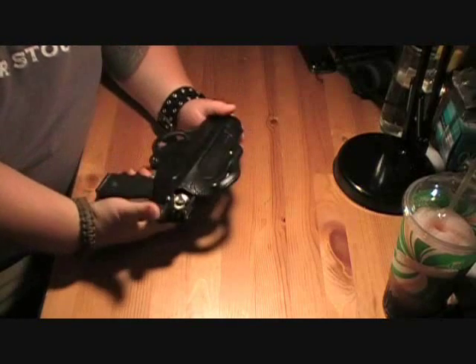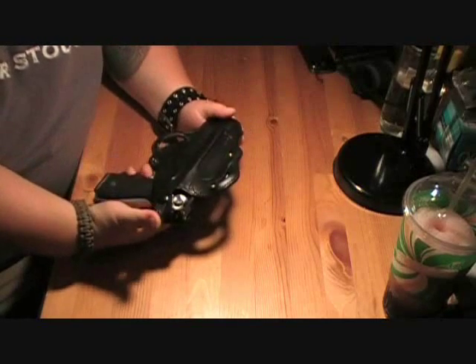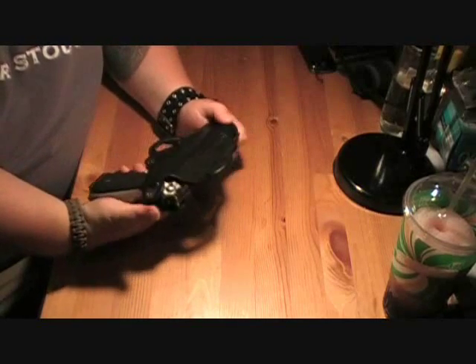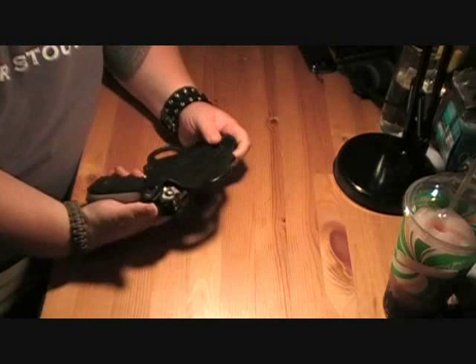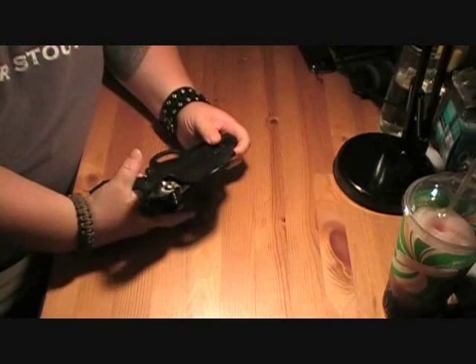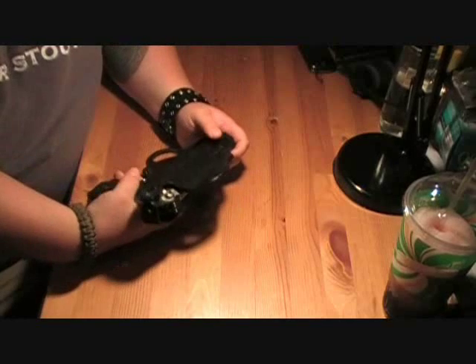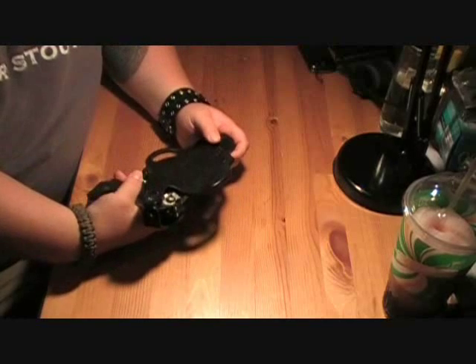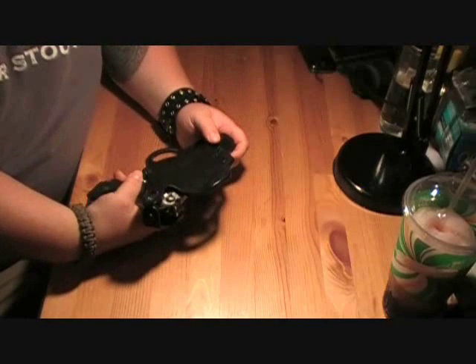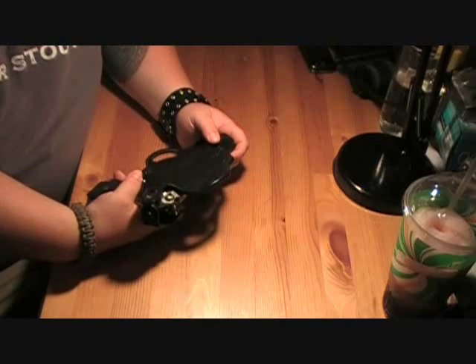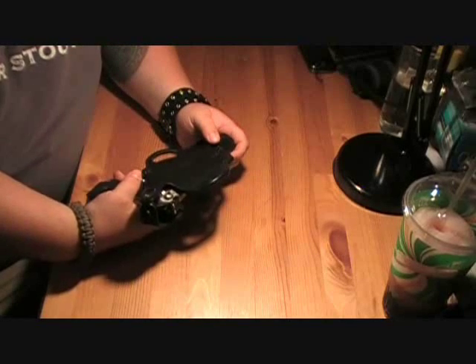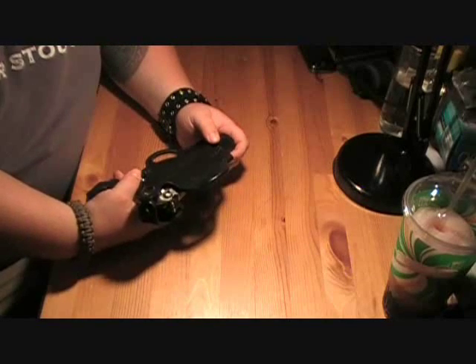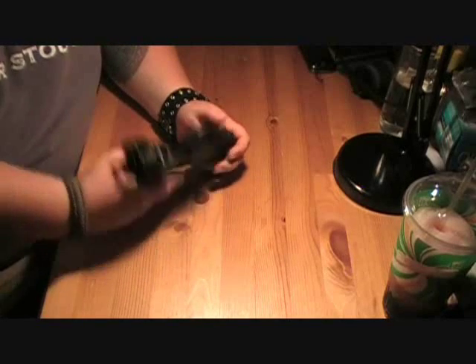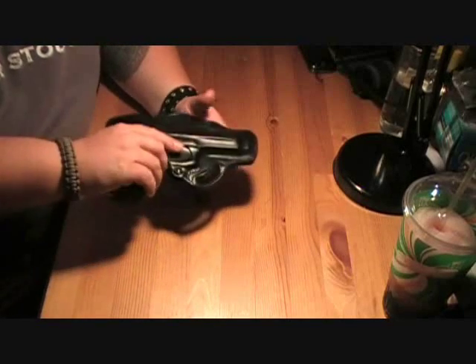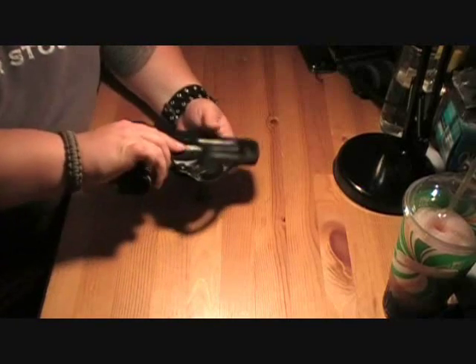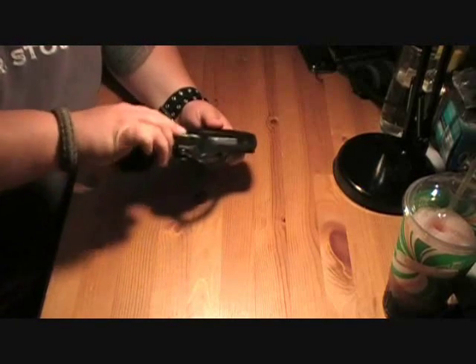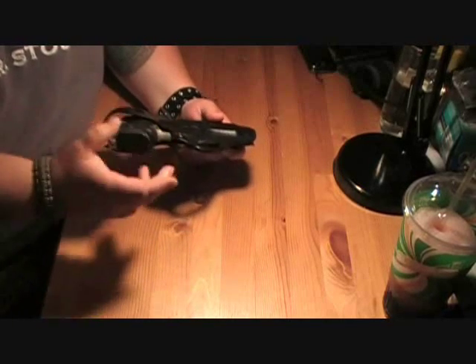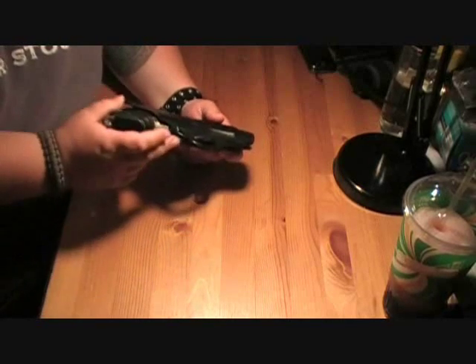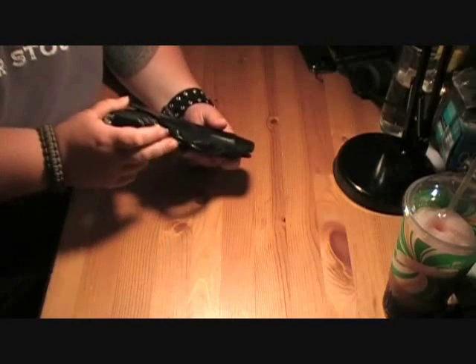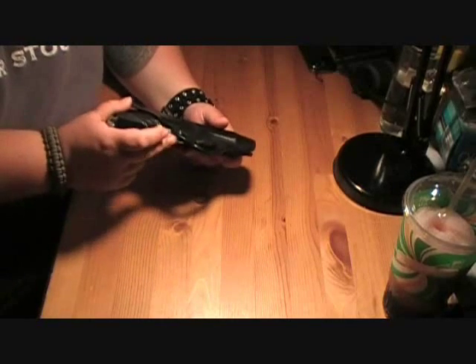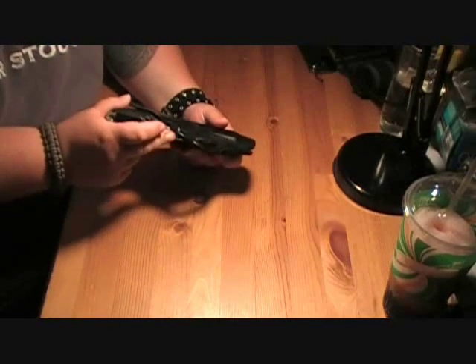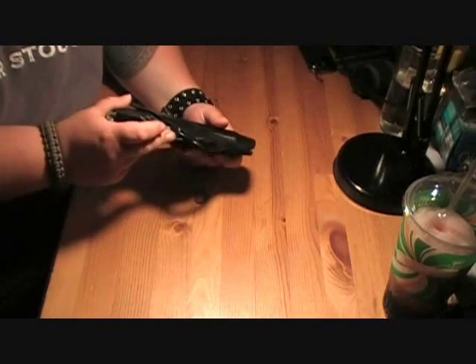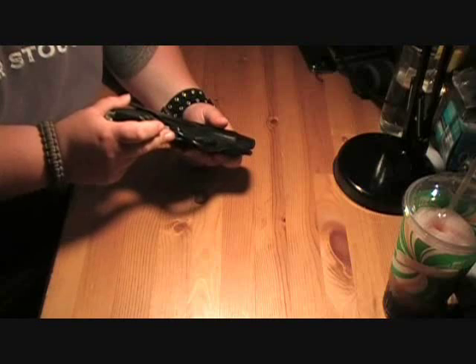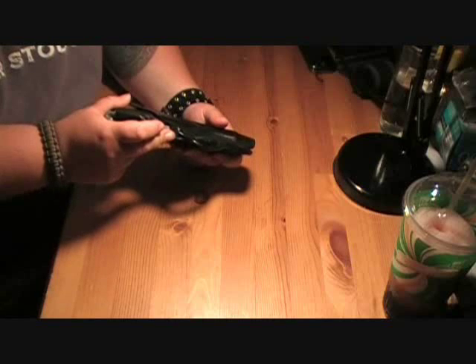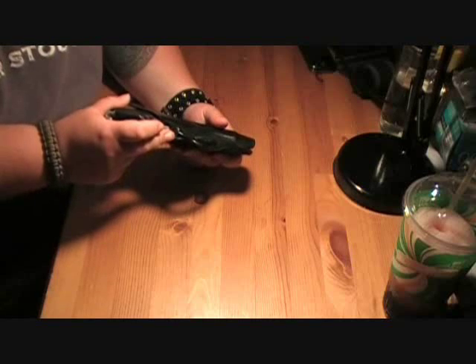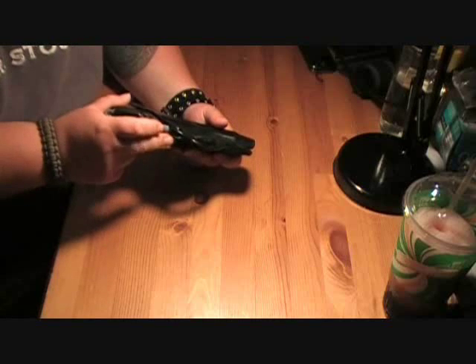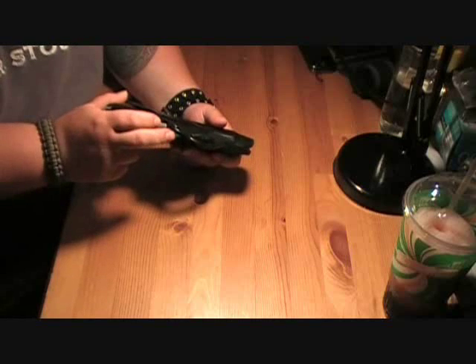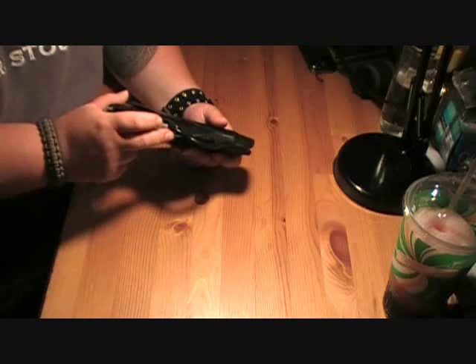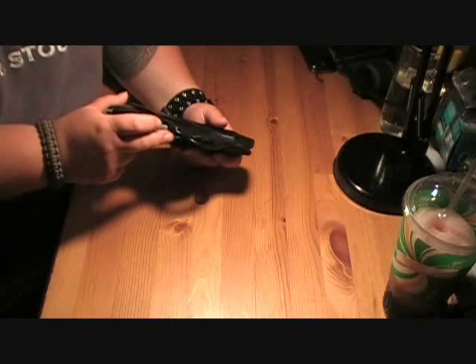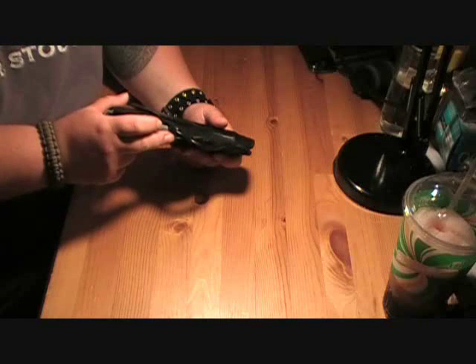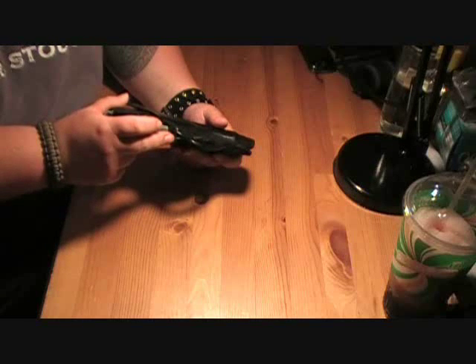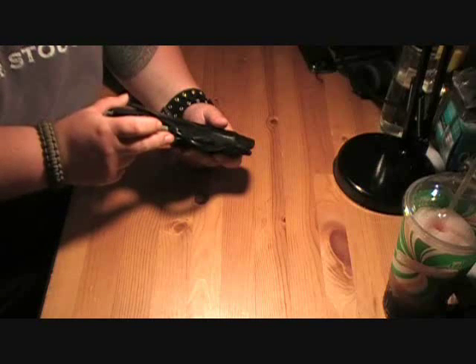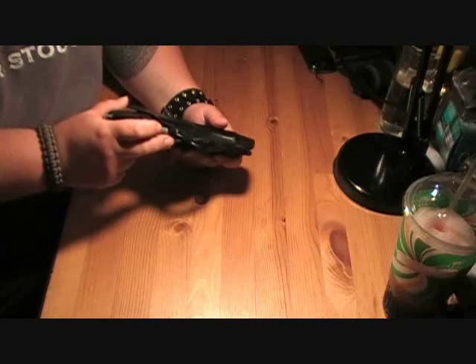It is a thumb brake holster. Thumb brake works very, very well. There's a tension screw on the side here that you can adjust the holster if you need to.